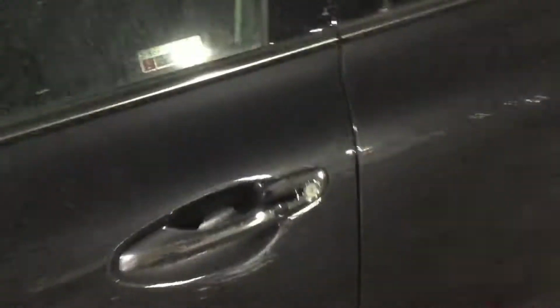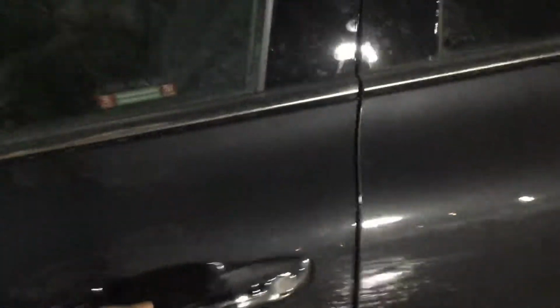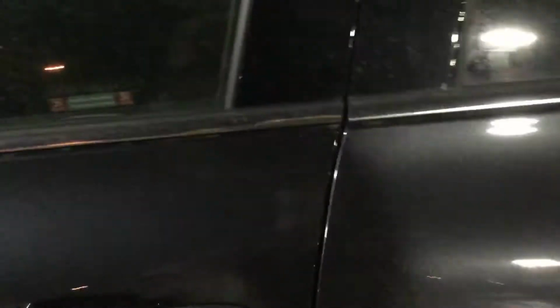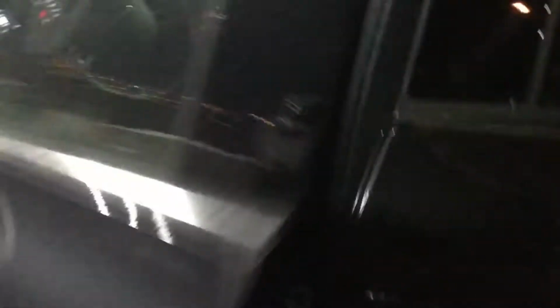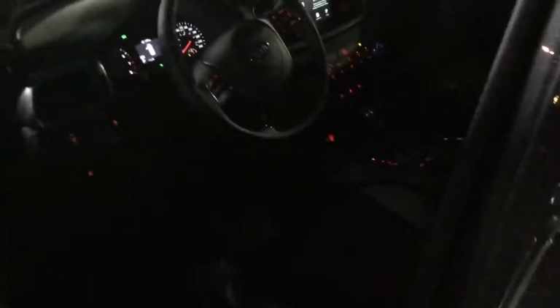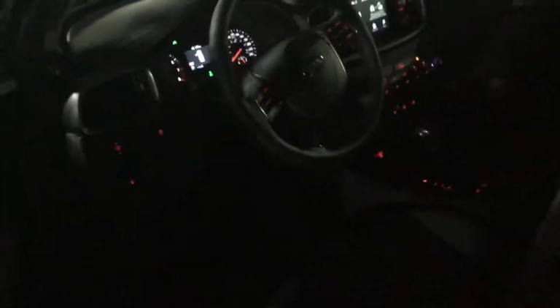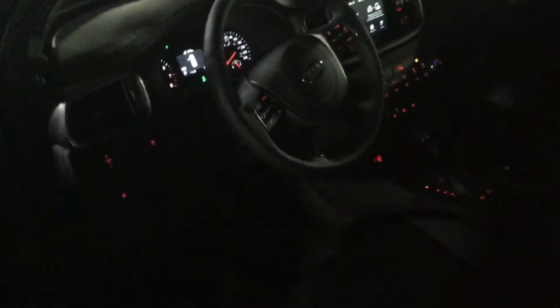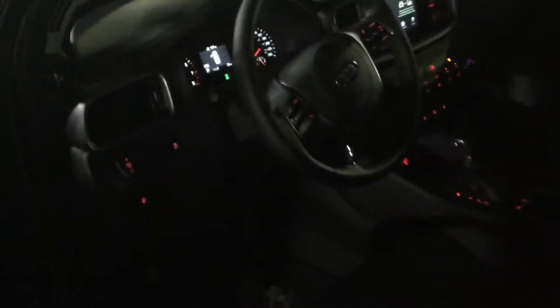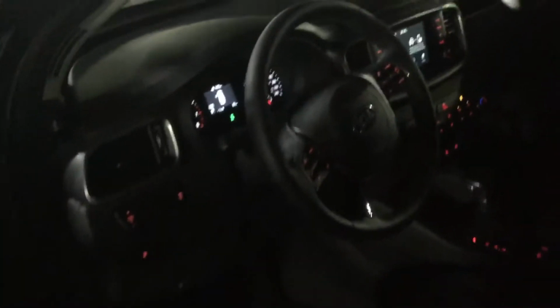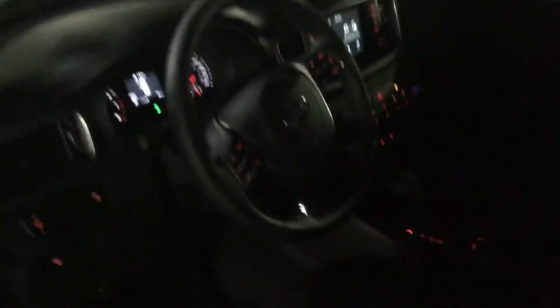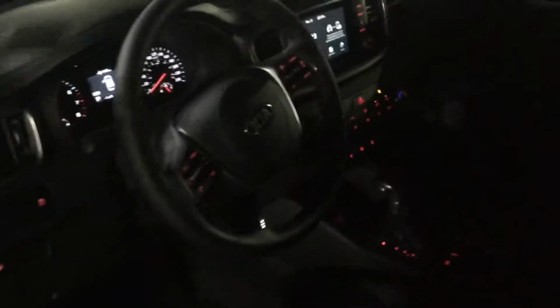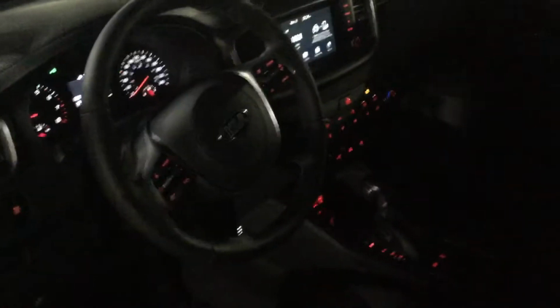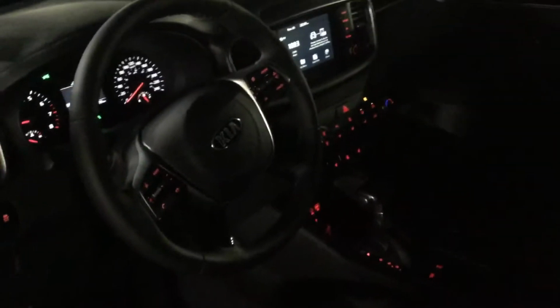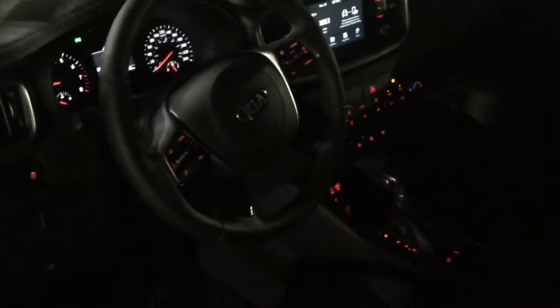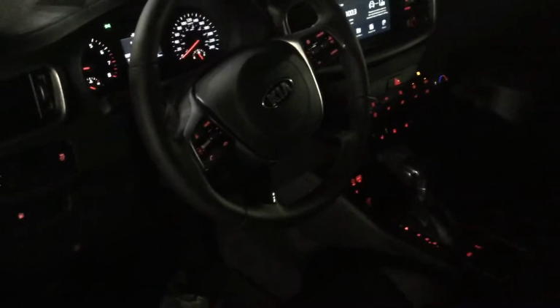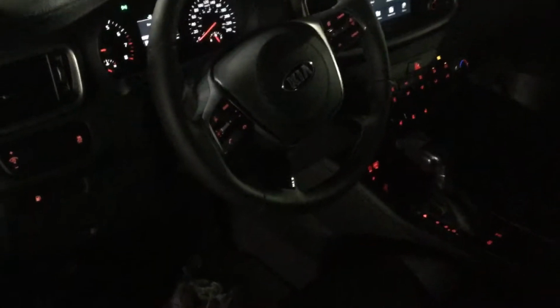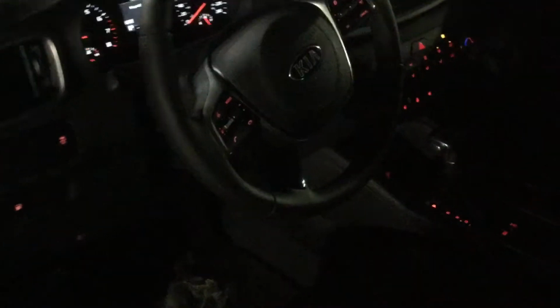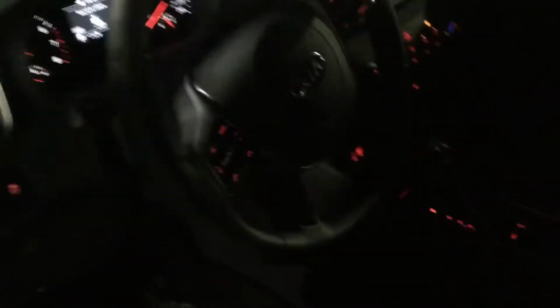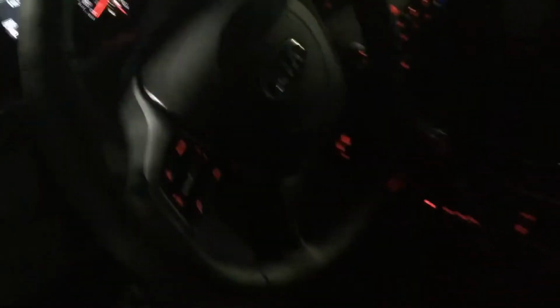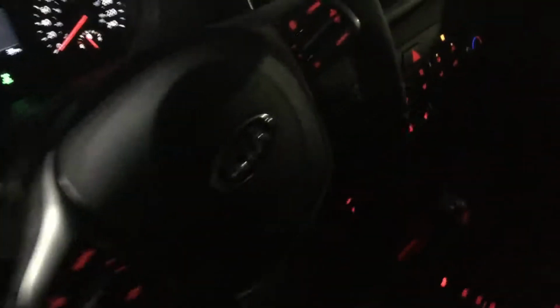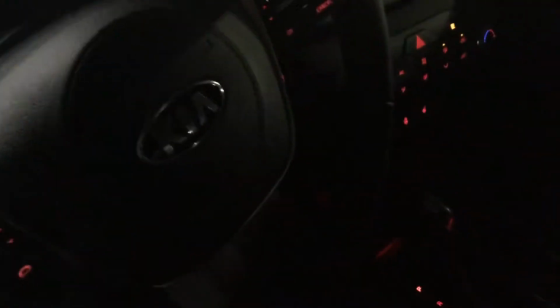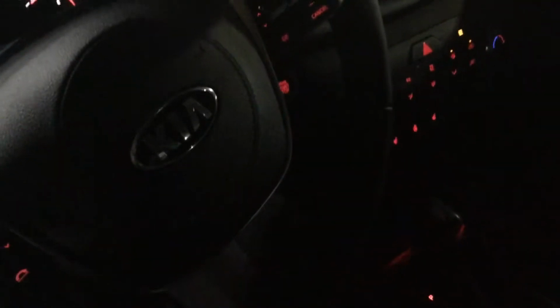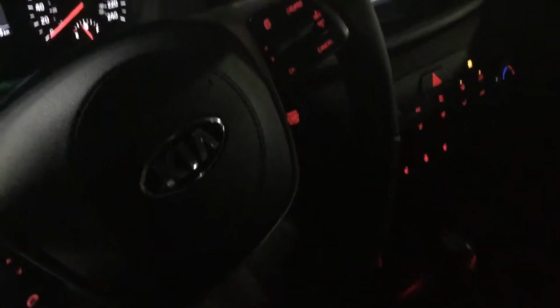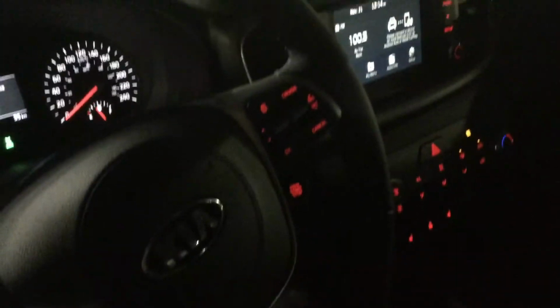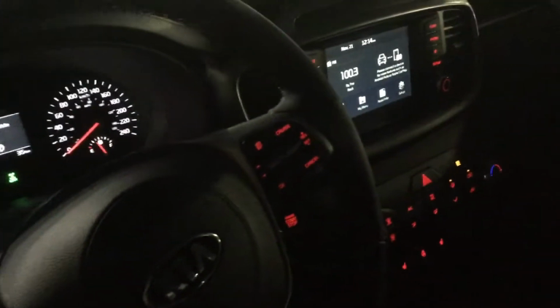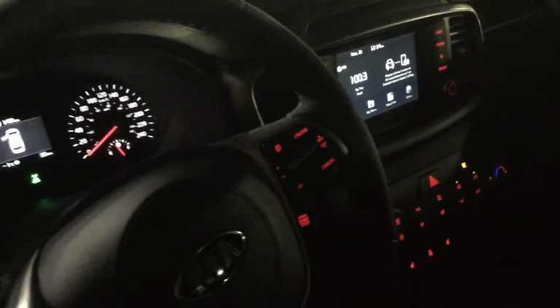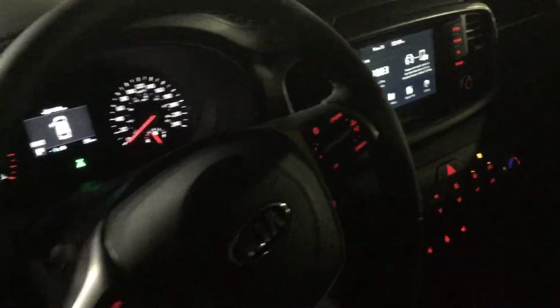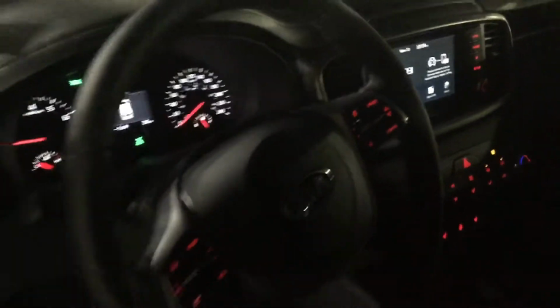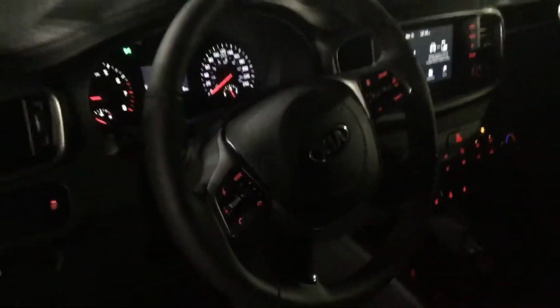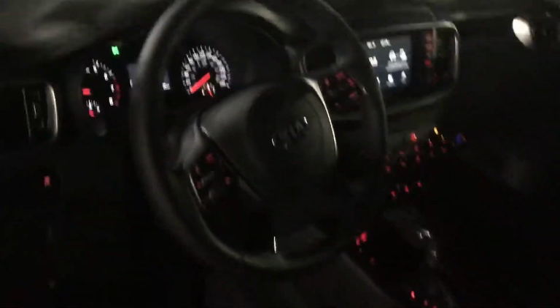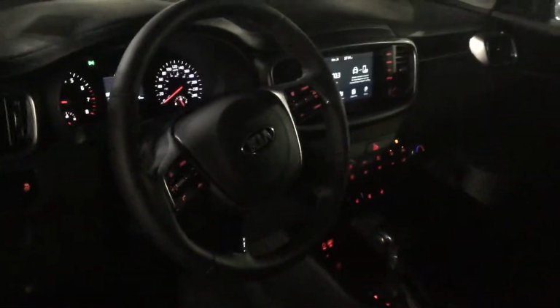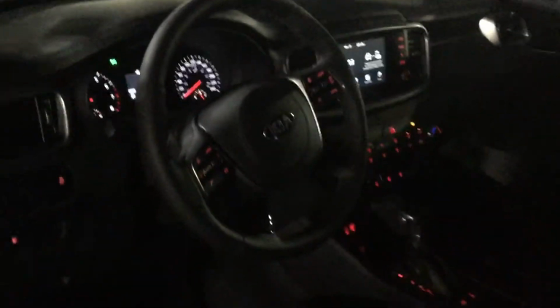Let's quickly take a look at the inside of the vehicle. It comes standard with a bunch of factory options including heated seats, heated steering wheel, Bluetooth, Apple CarPlay, and Android Auto.